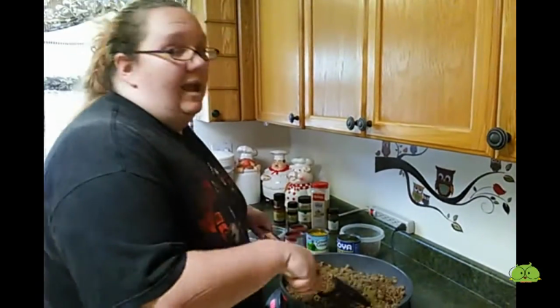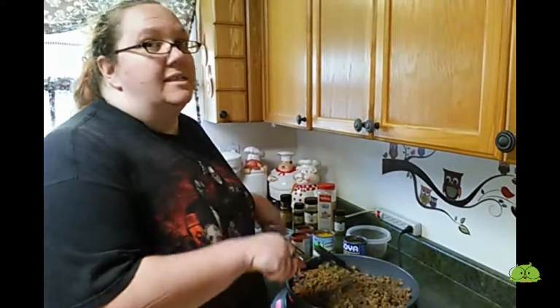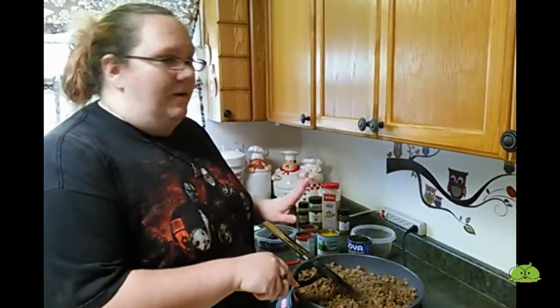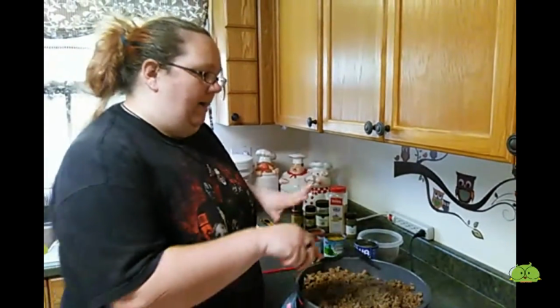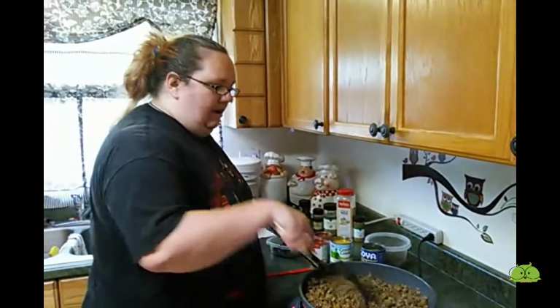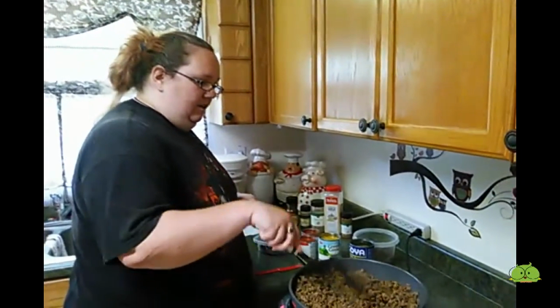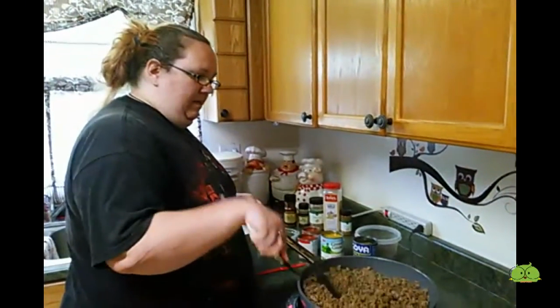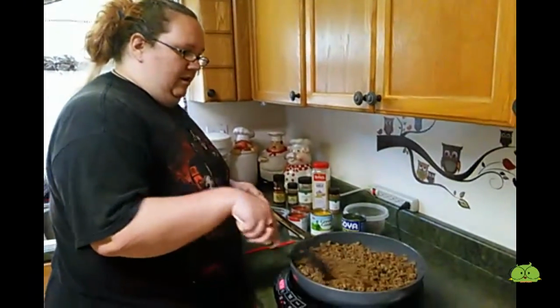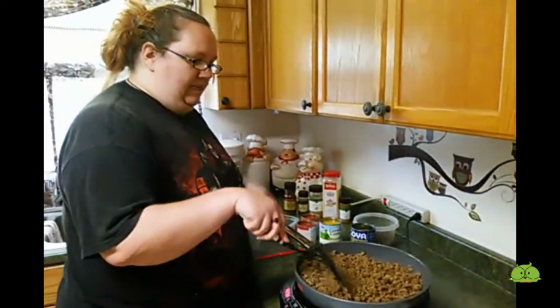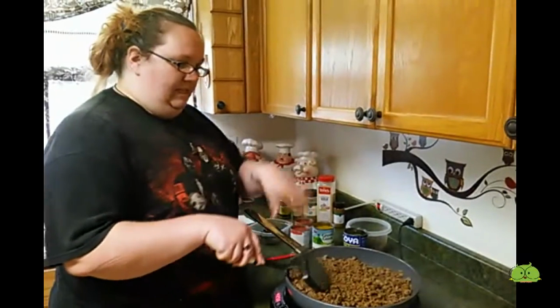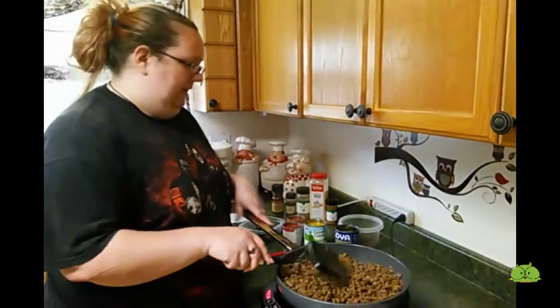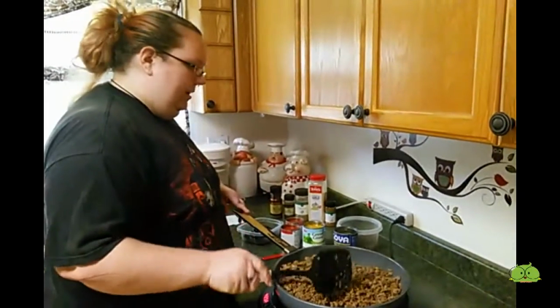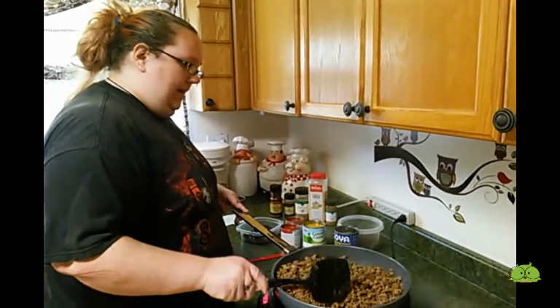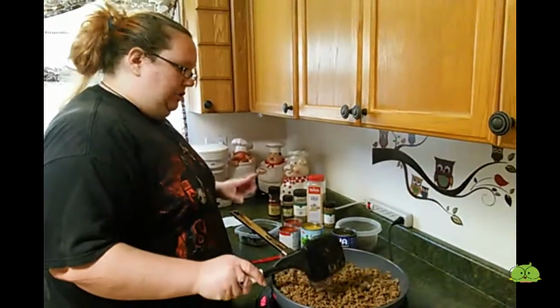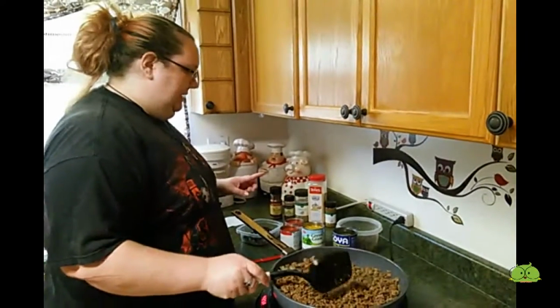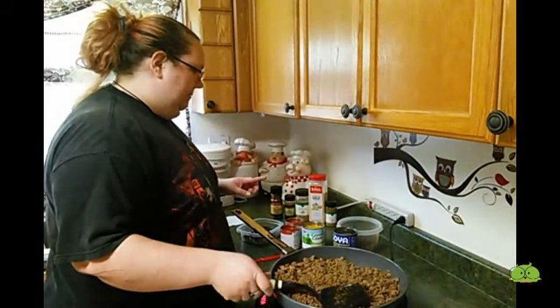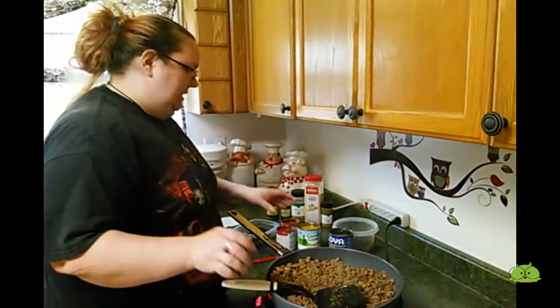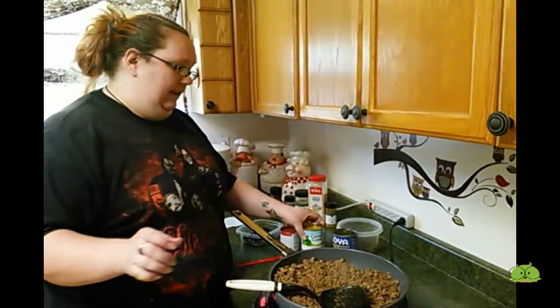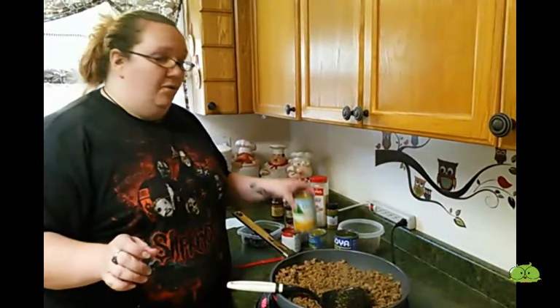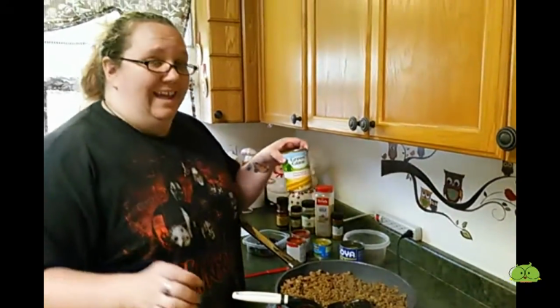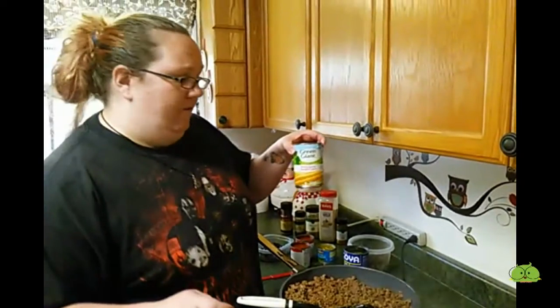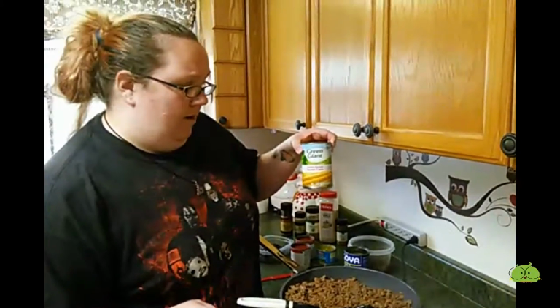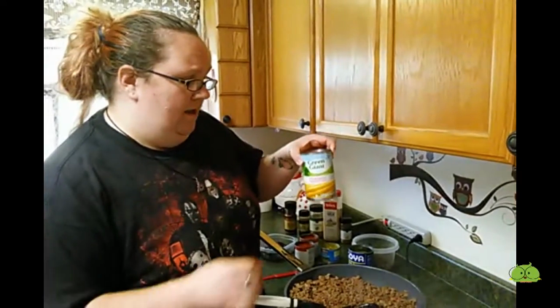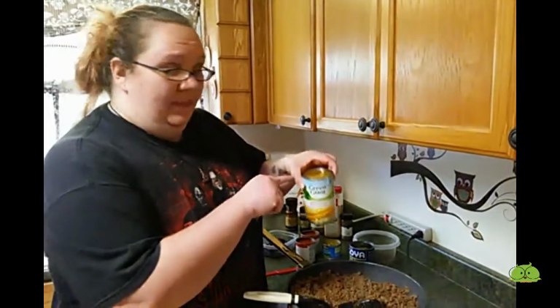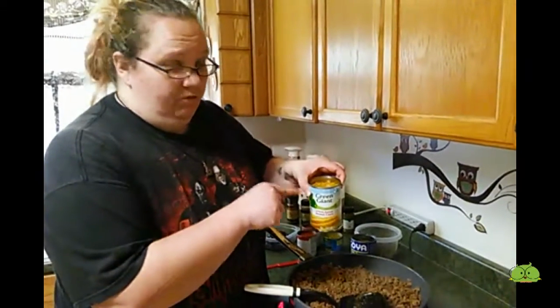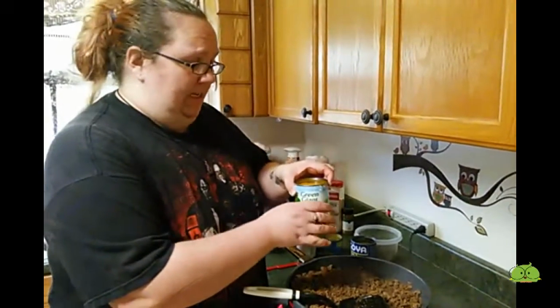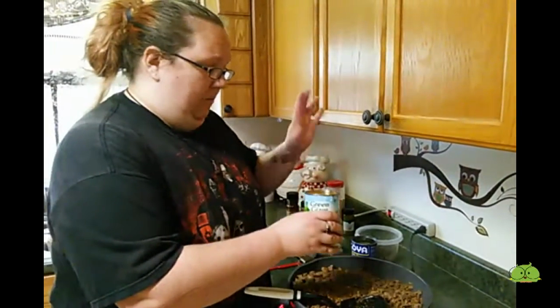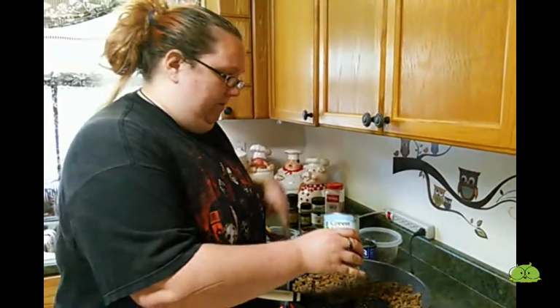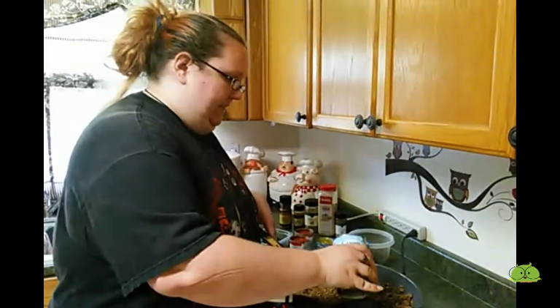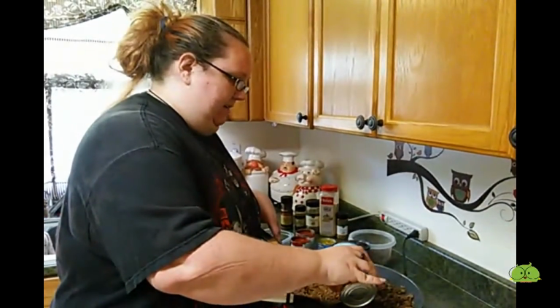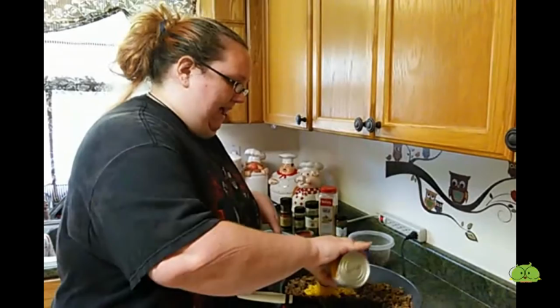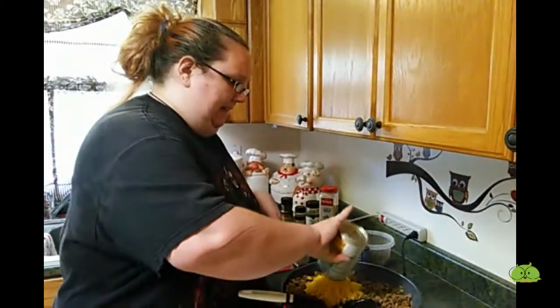I've got everything all cooked — the meat's all cooked, as you can see. And then to this, I'm going to add one can of corn with the juice, or the water, whatever that's in it.